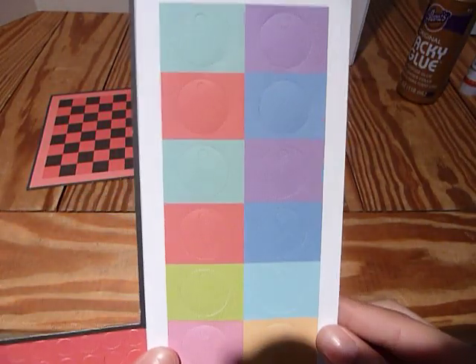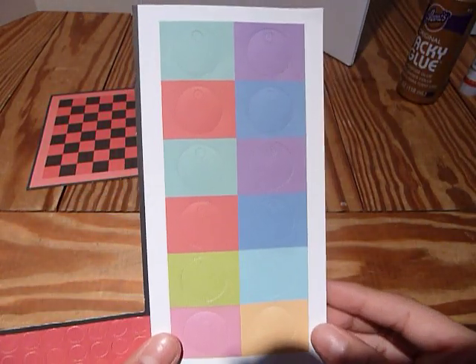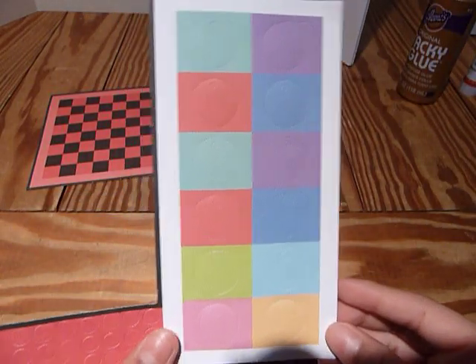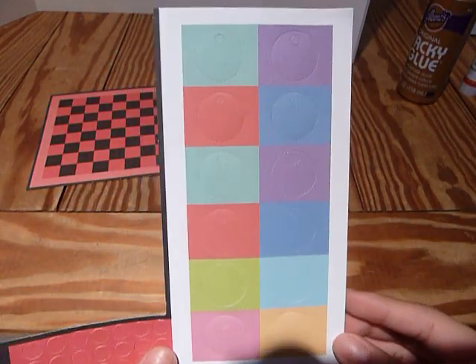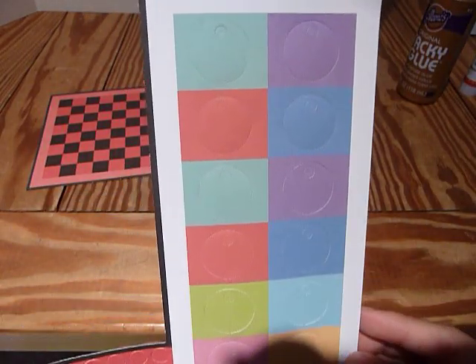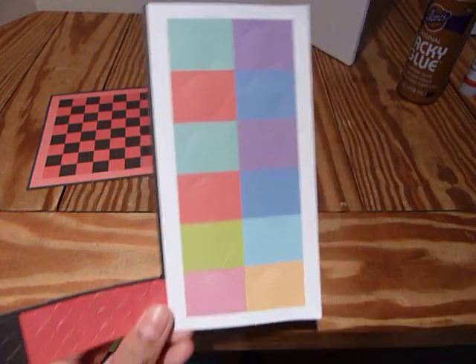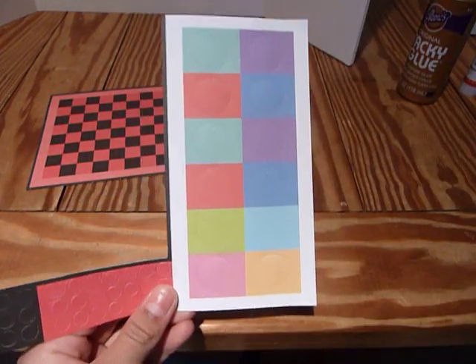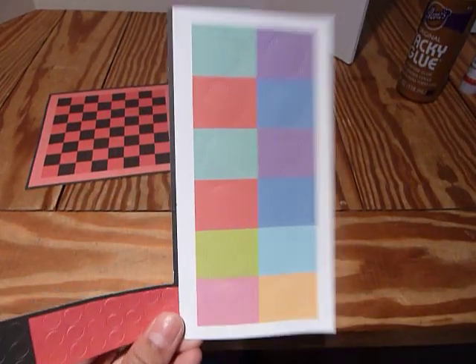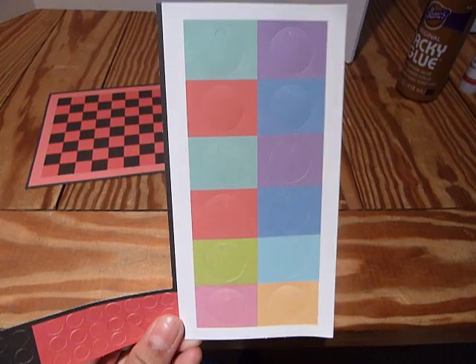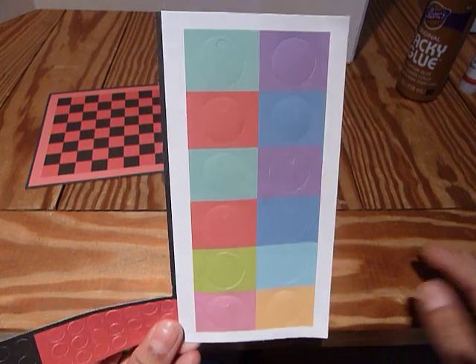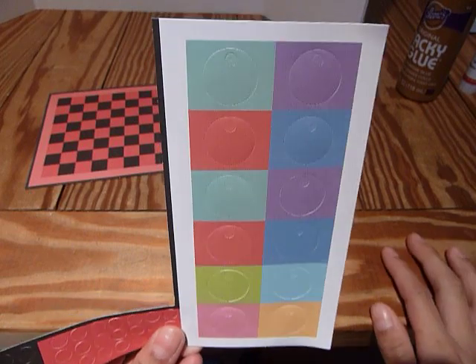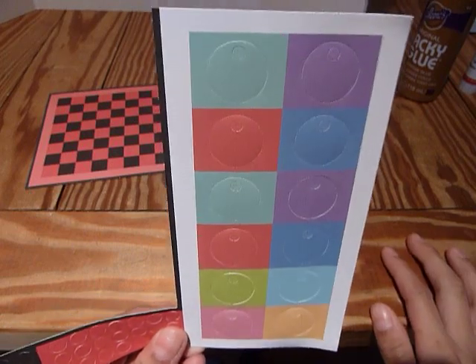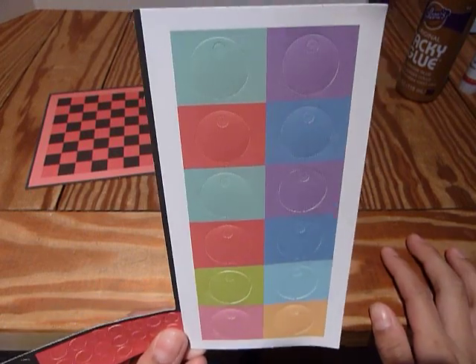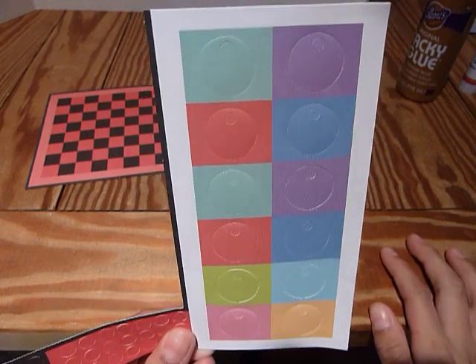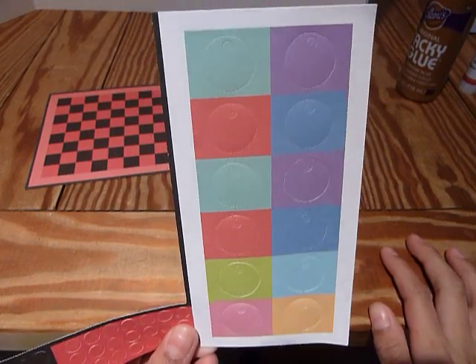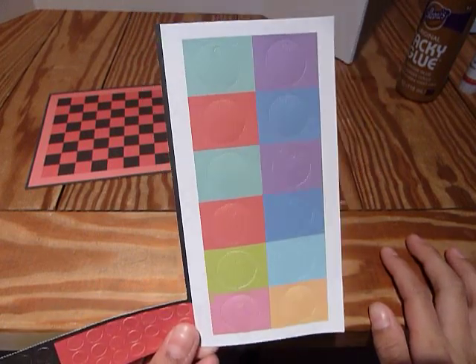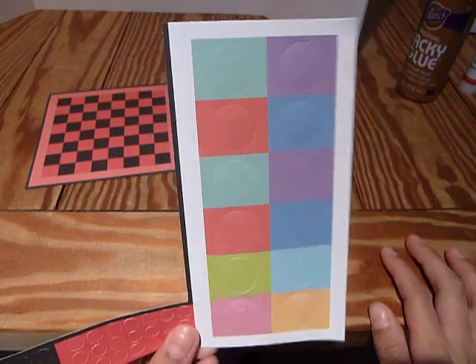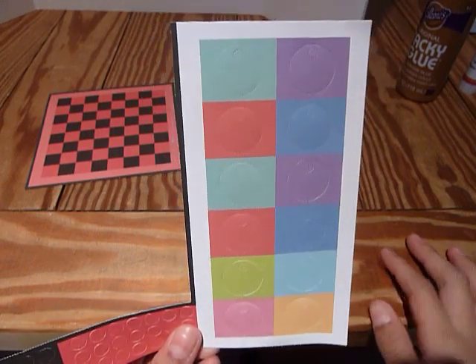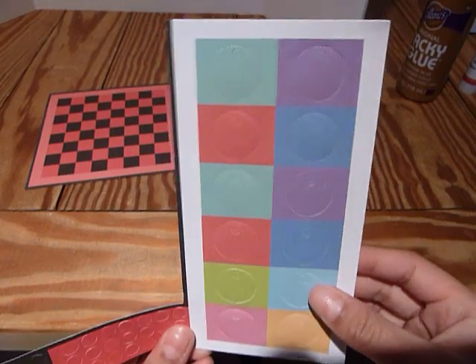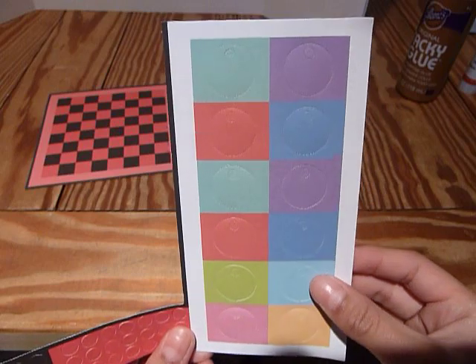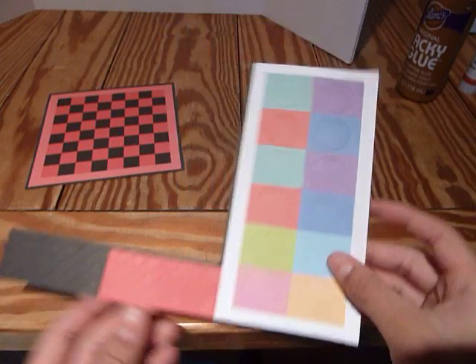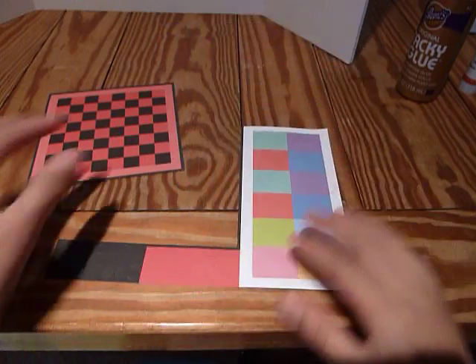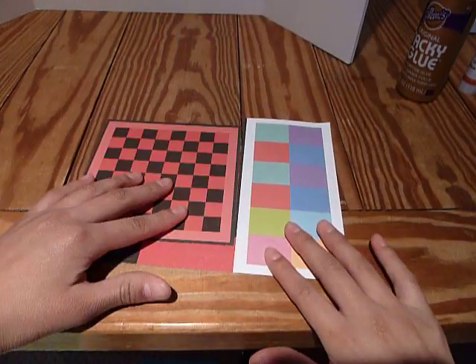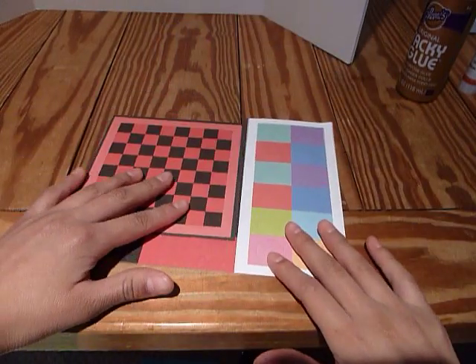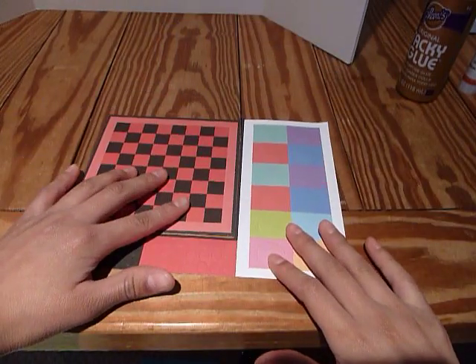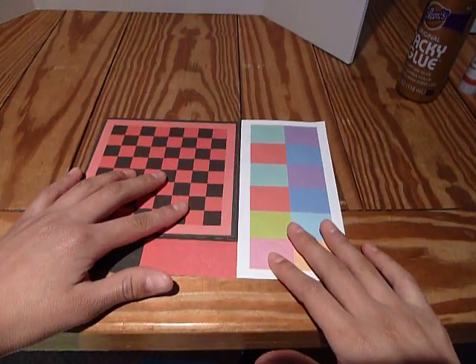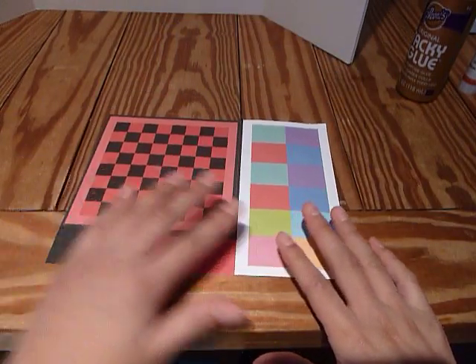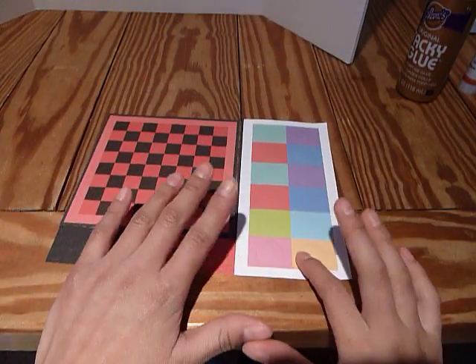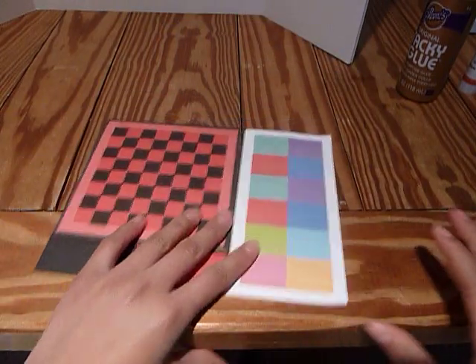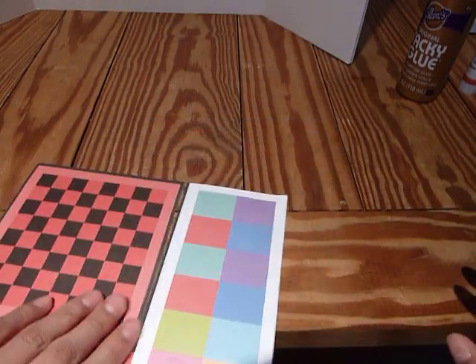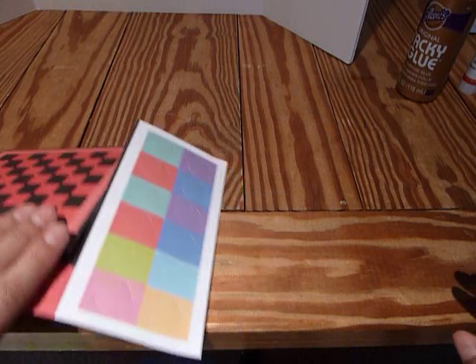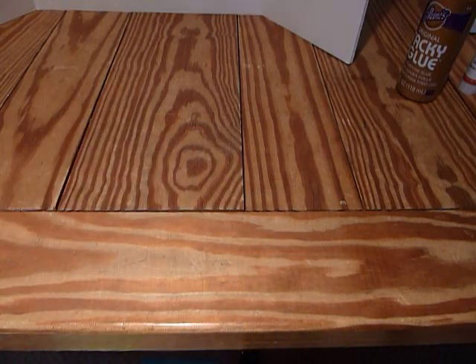And gift tags — the gift tags are super cute. These are also something that you can just punch out and put in a little bag until you're ready to use them. I might punch these out later in these tutorials when we make the gift boxes, because they go on them.